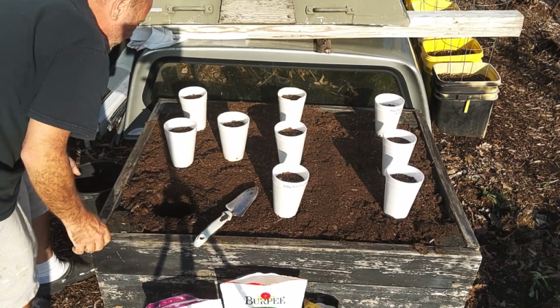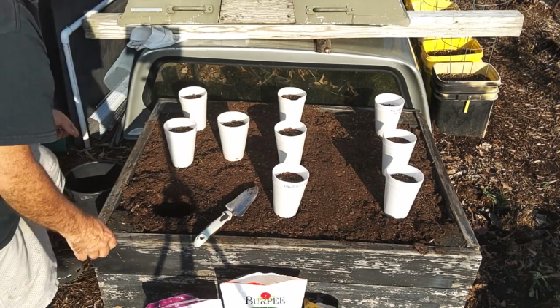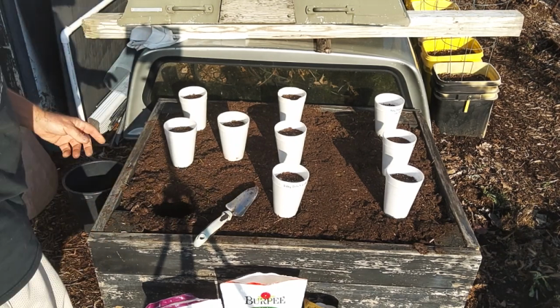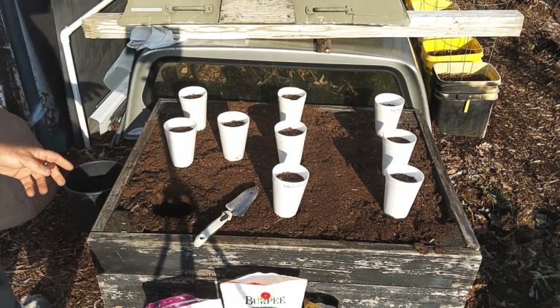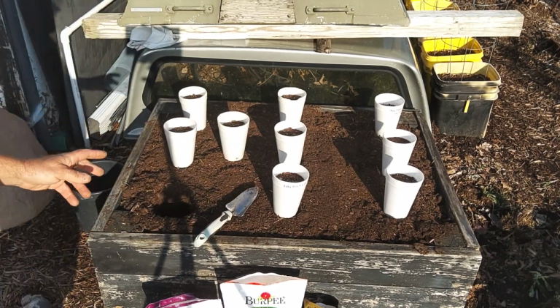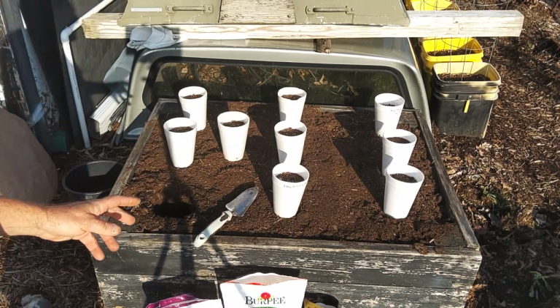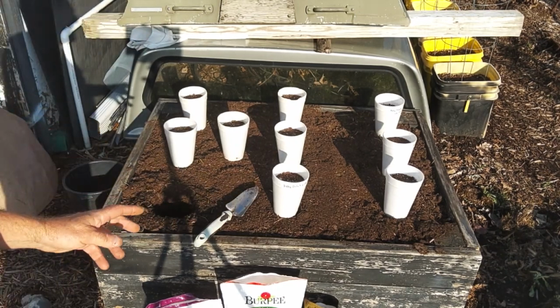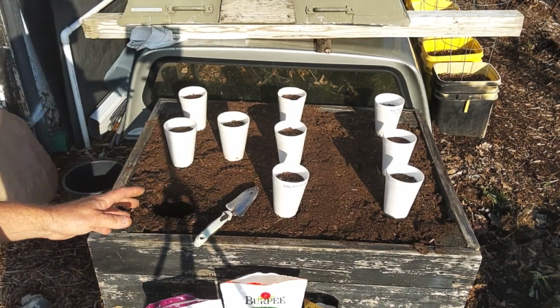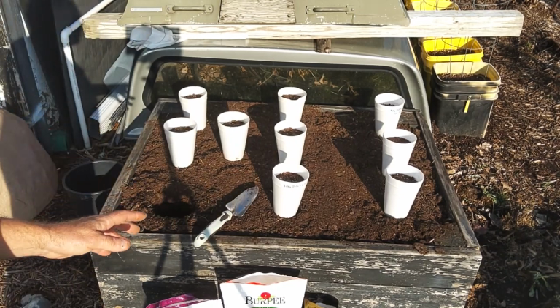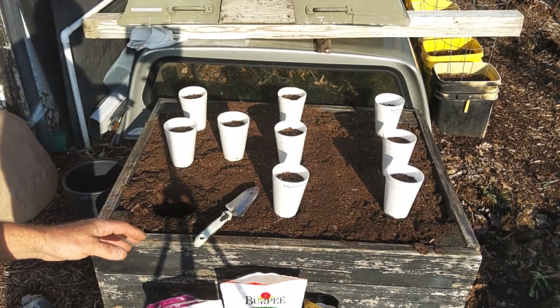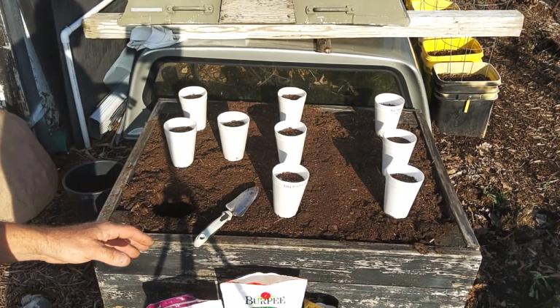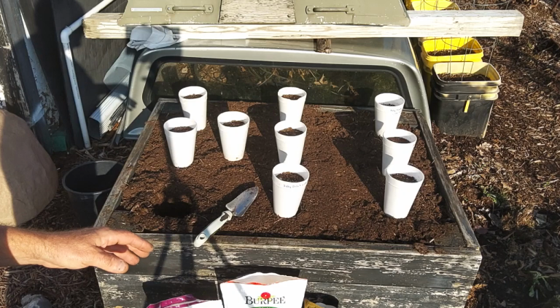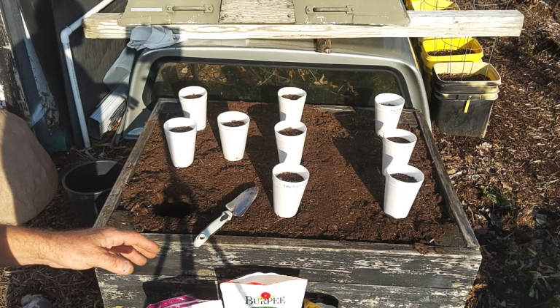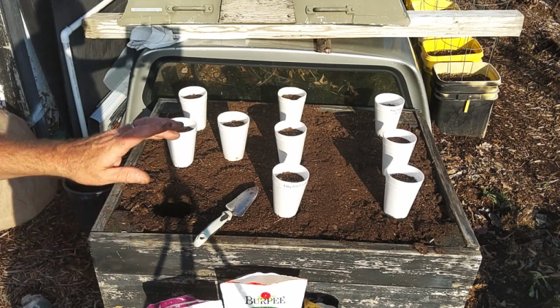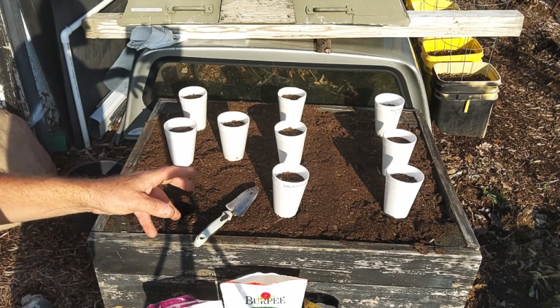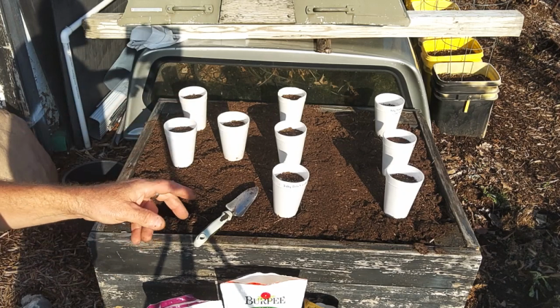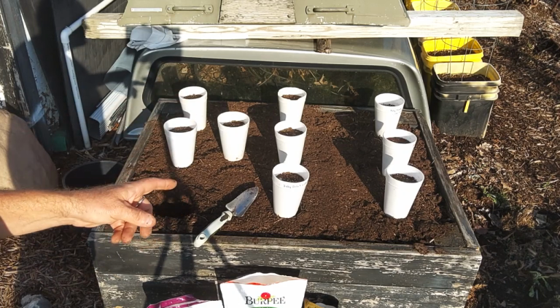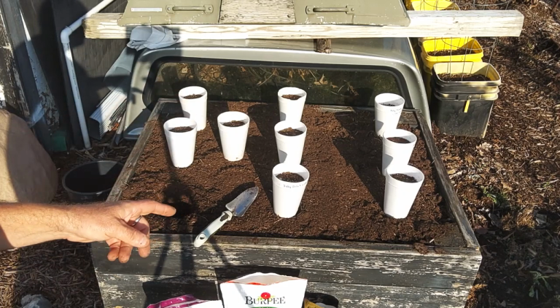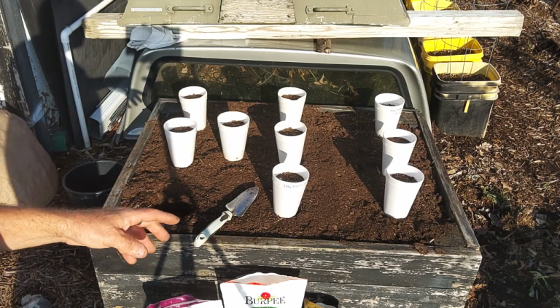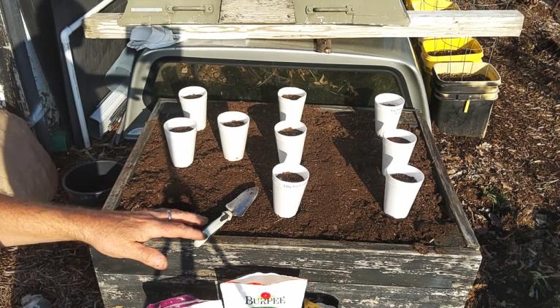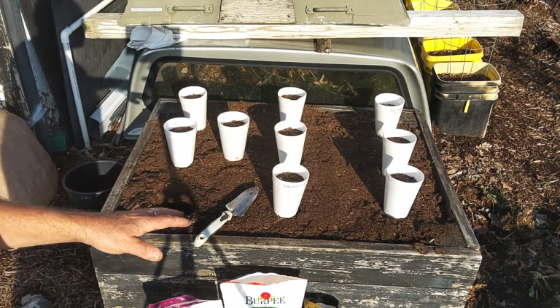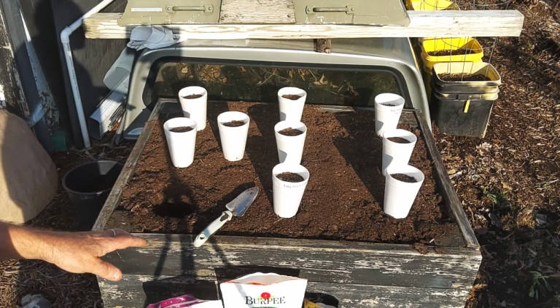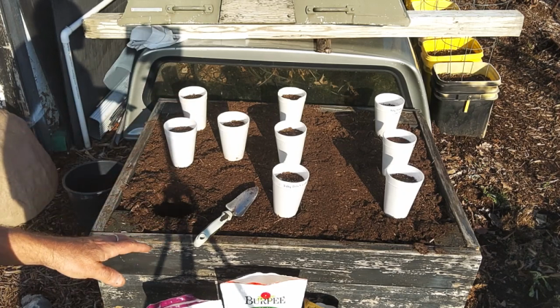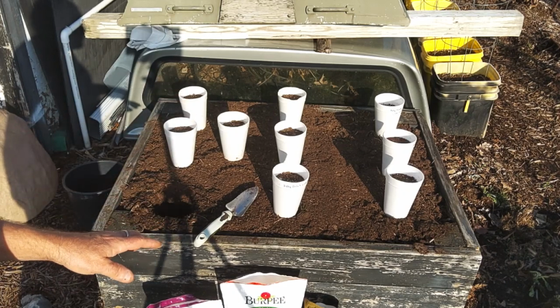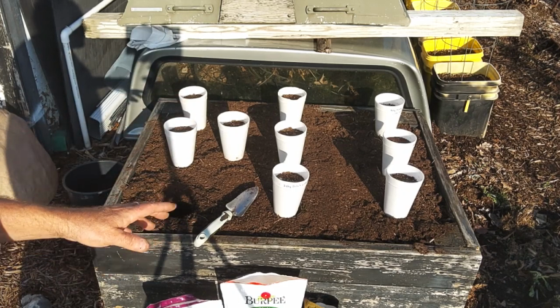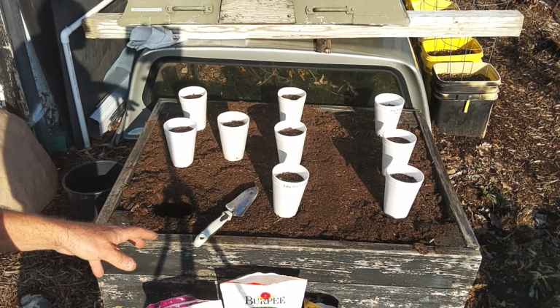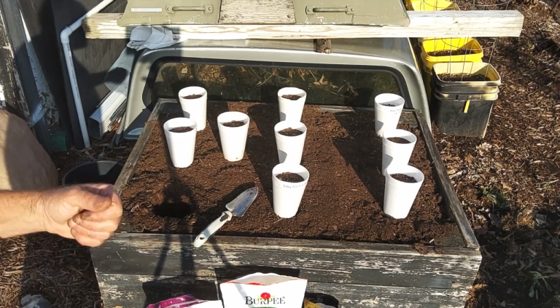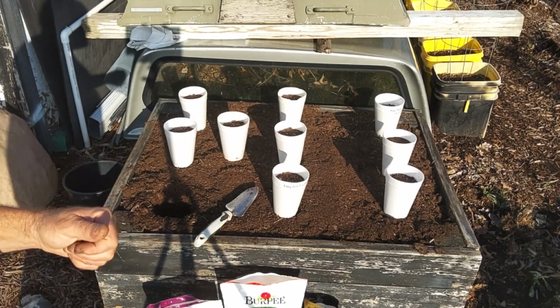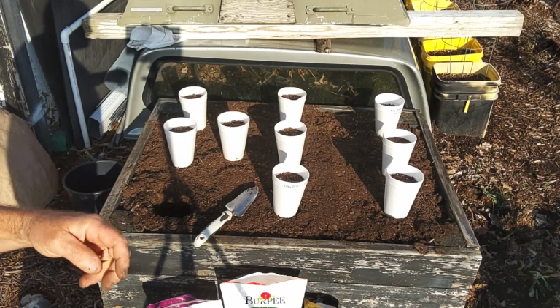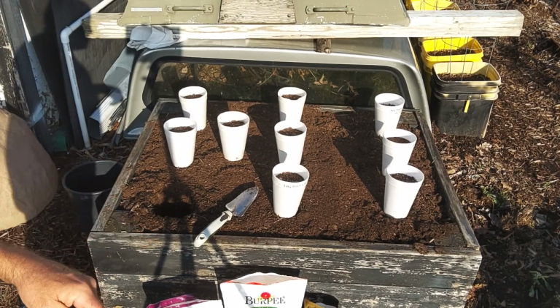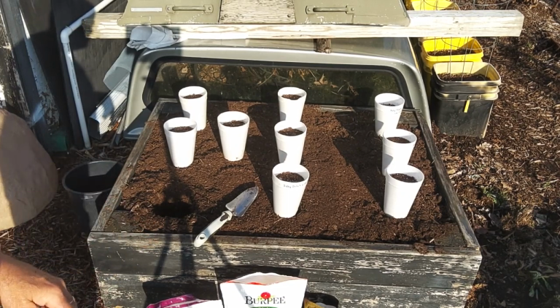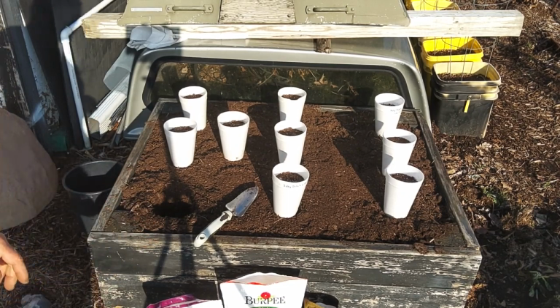This box is full of potting mix and compost and garden scraps from two years ago, and then I topped it off with leaf compost that we just picked up from our city.